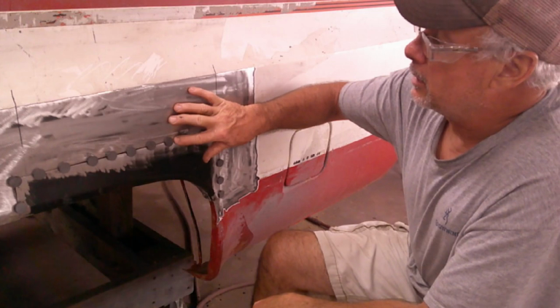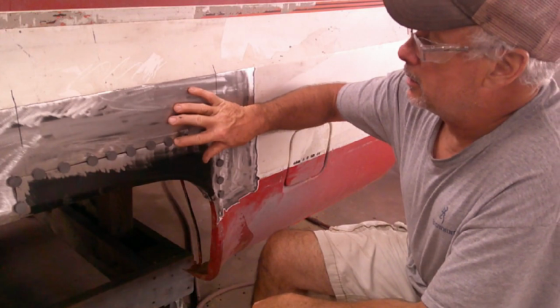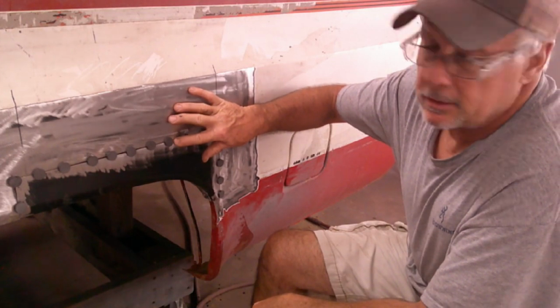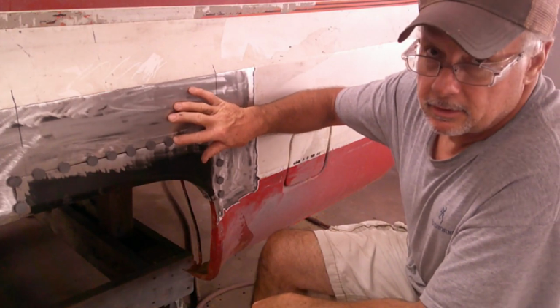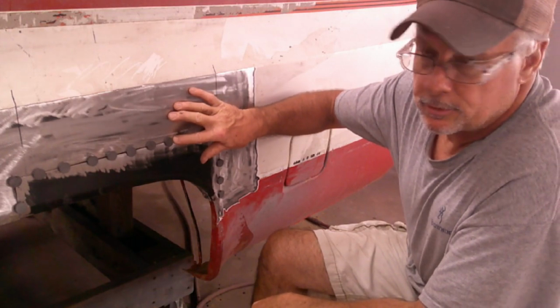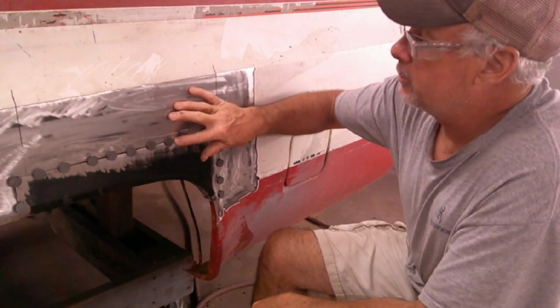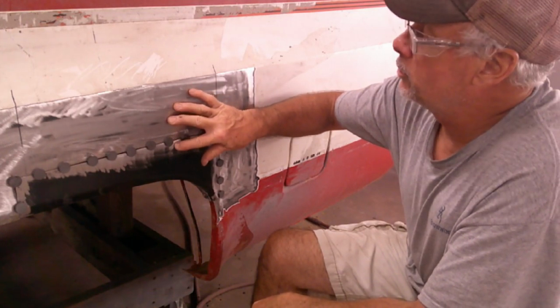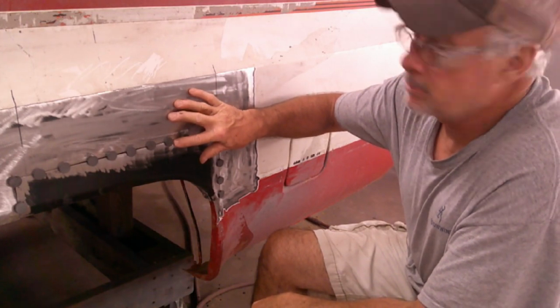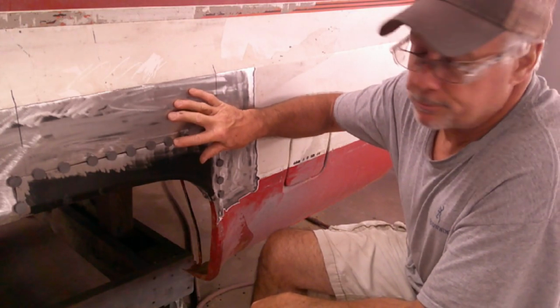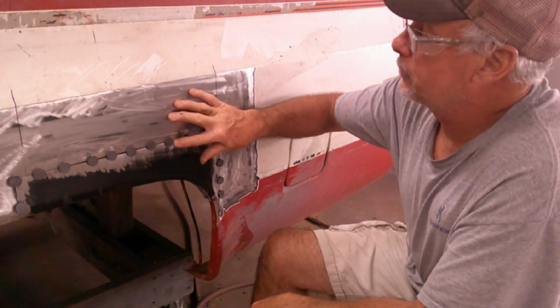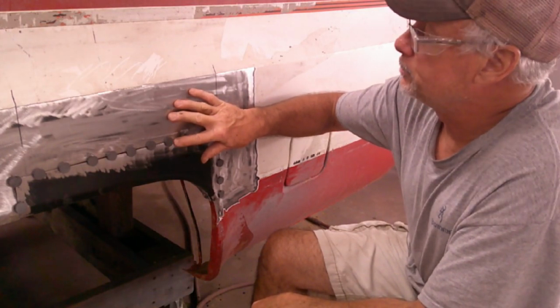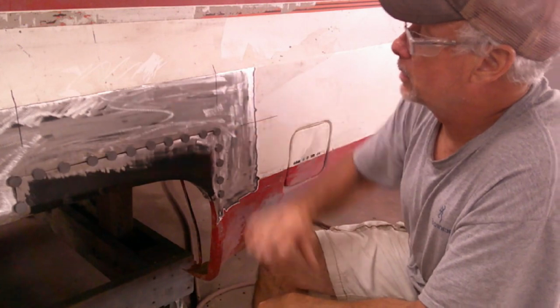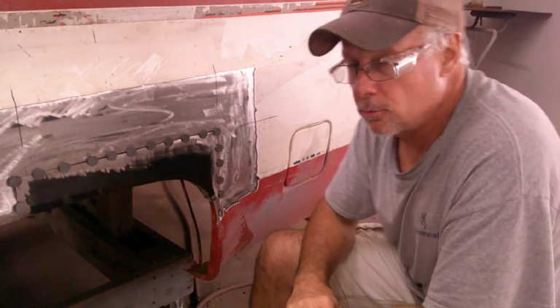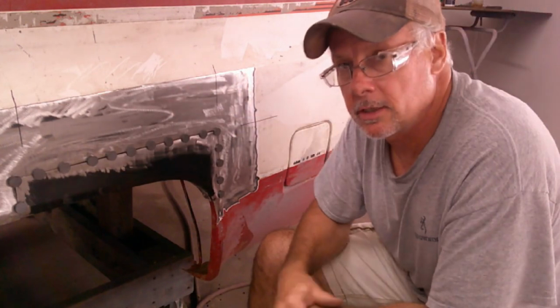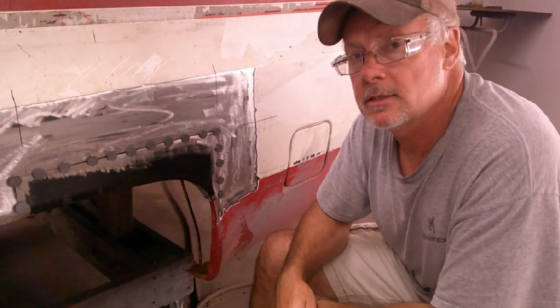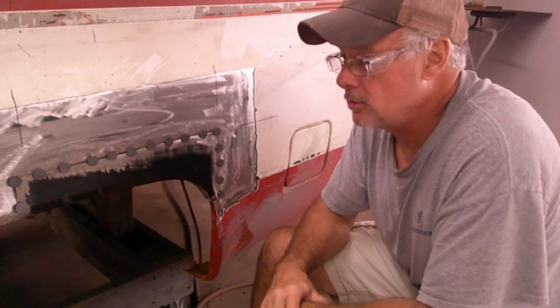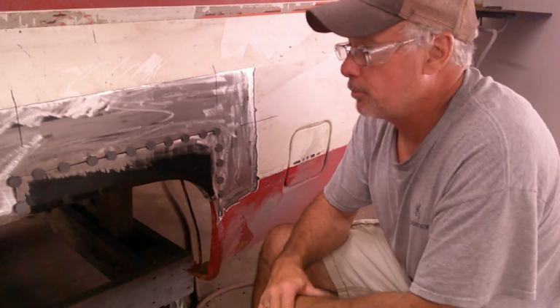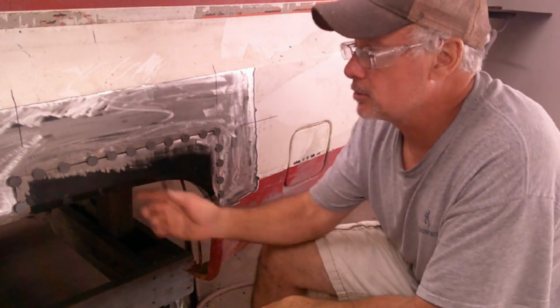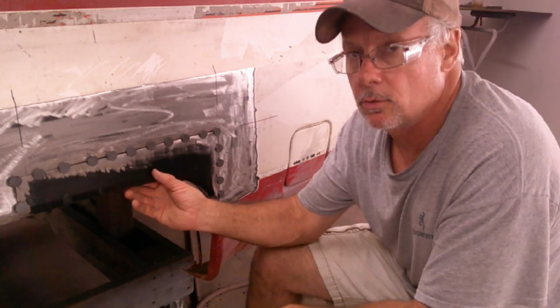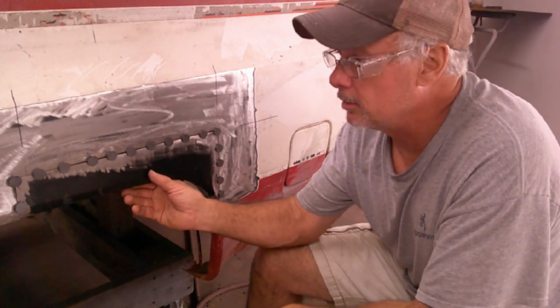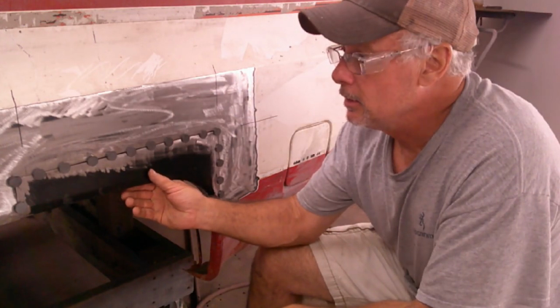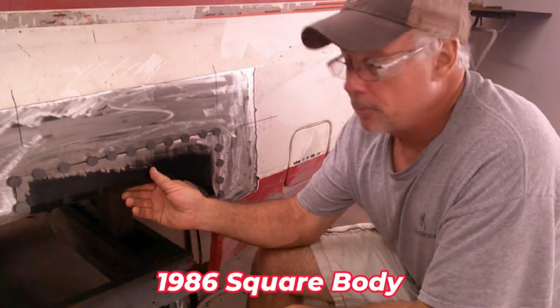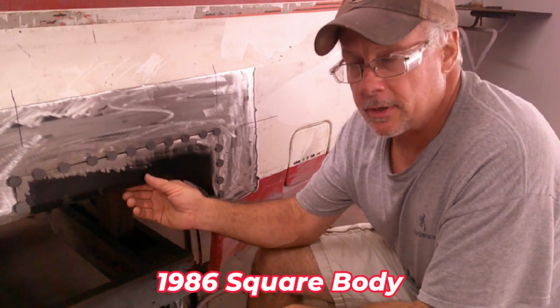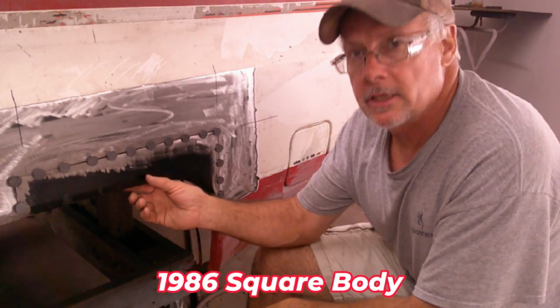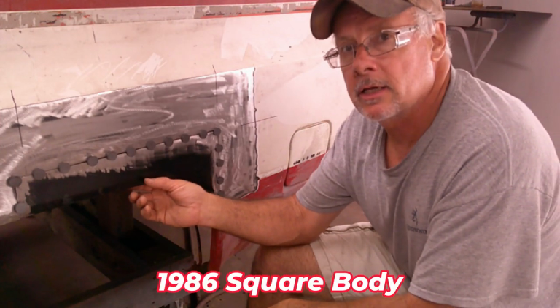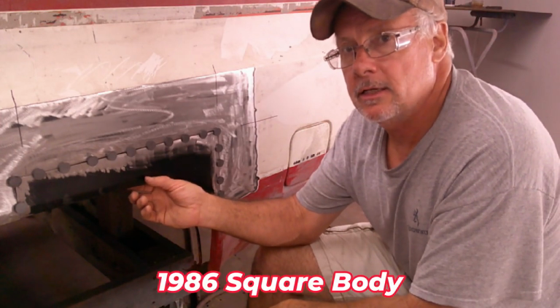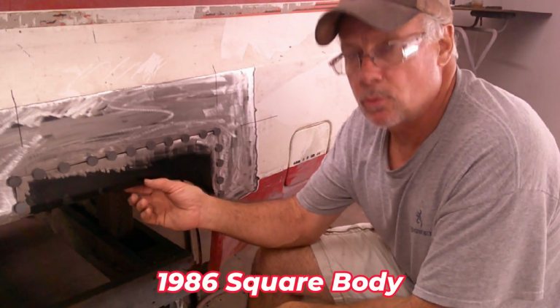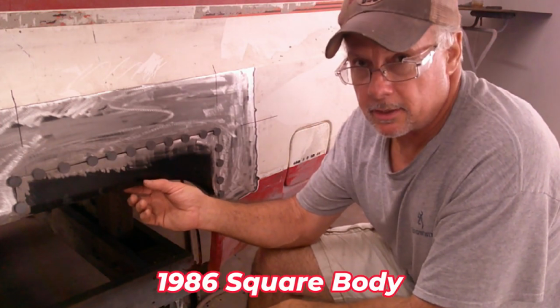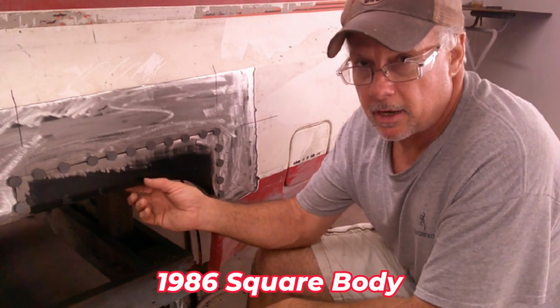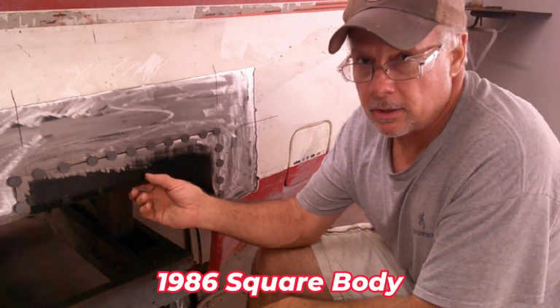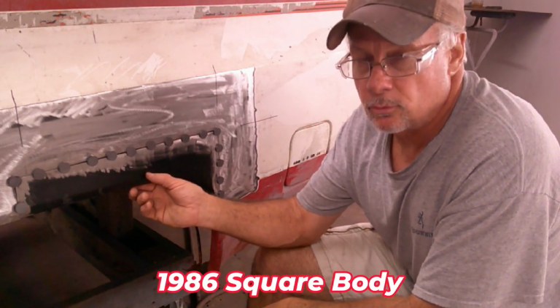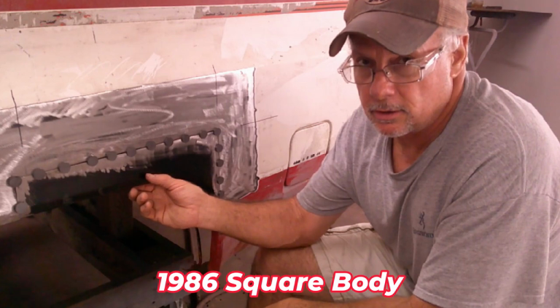It is late and I'm tired — going to go home and eat some ice cream. Thank you for watching and stay tuned for part two of patch panel replacement on the '82 square body. Have a great night, we'll see you later.